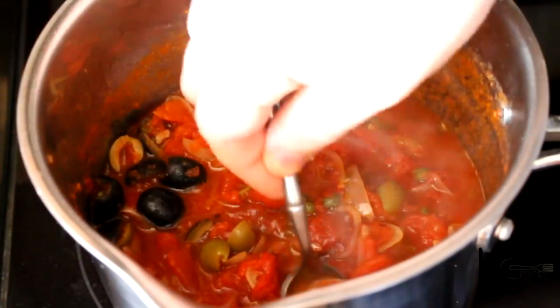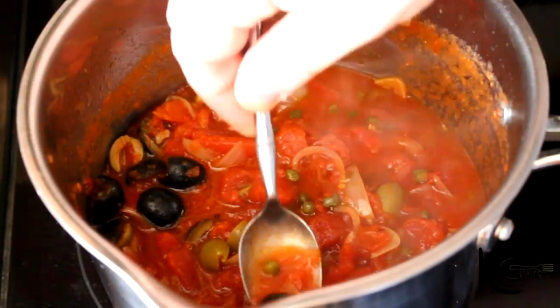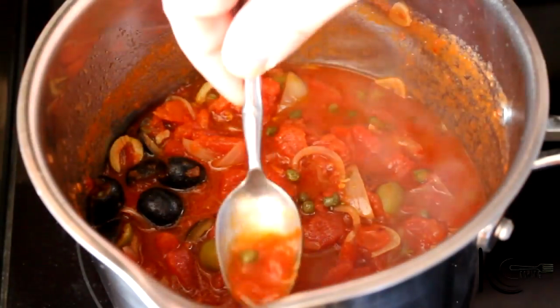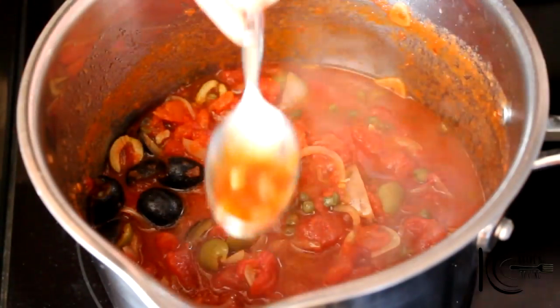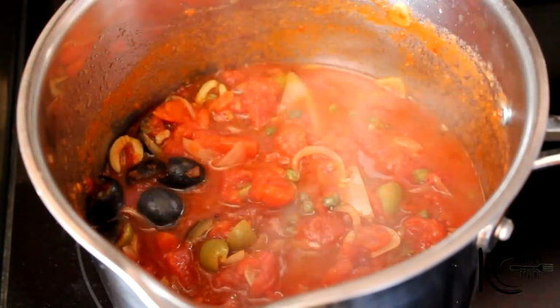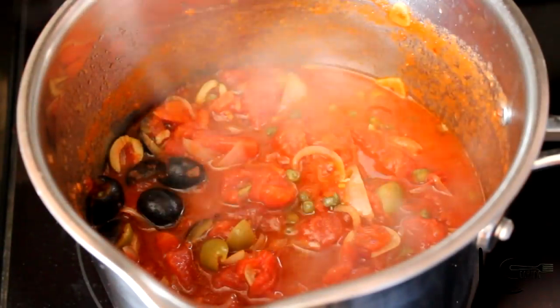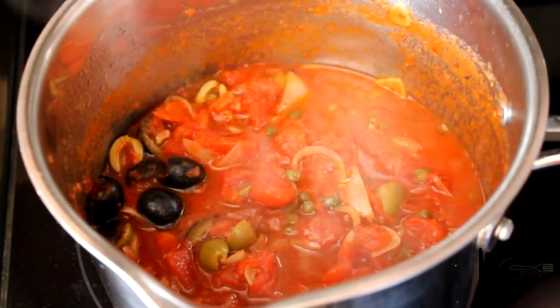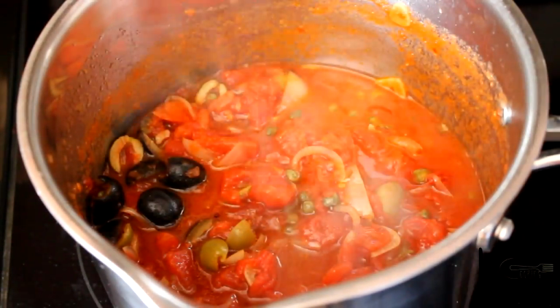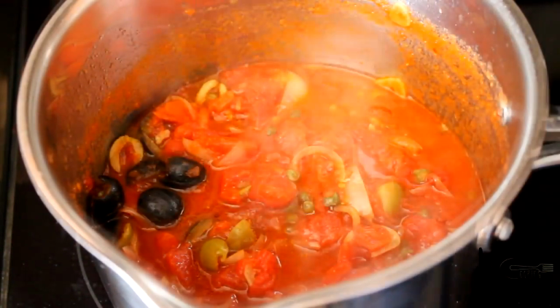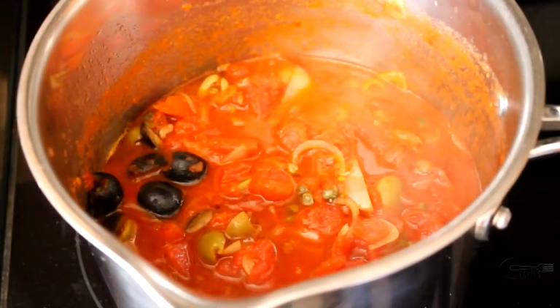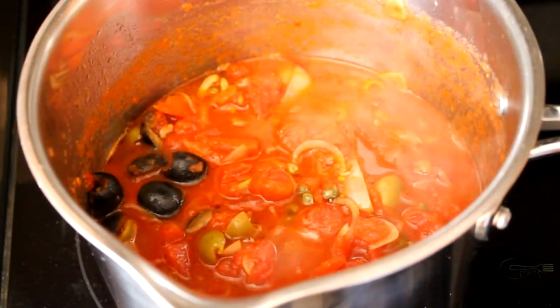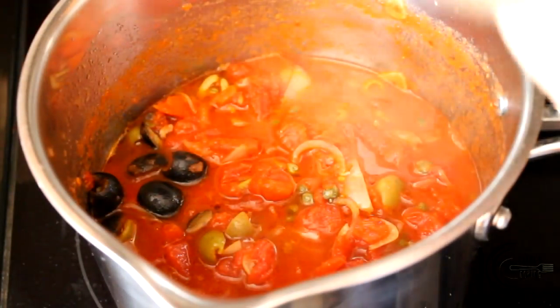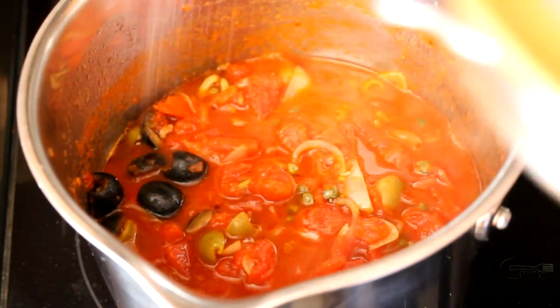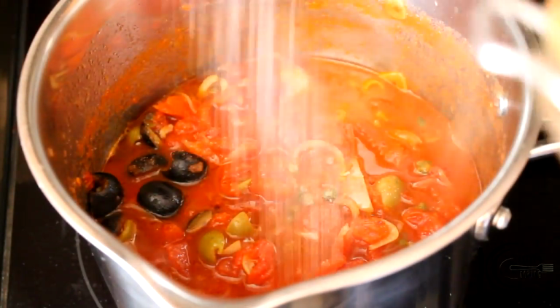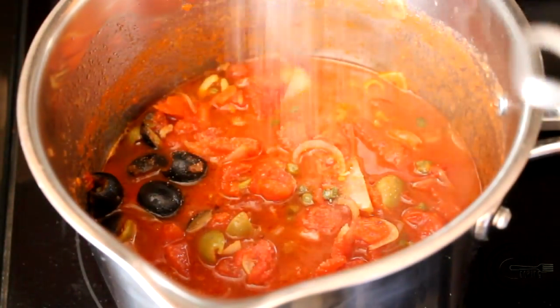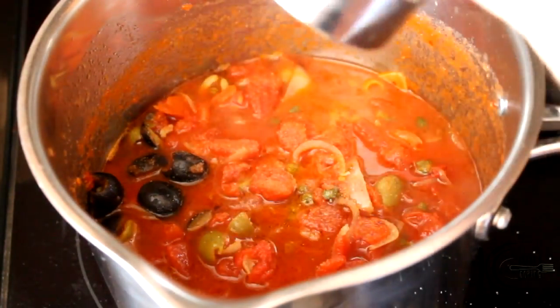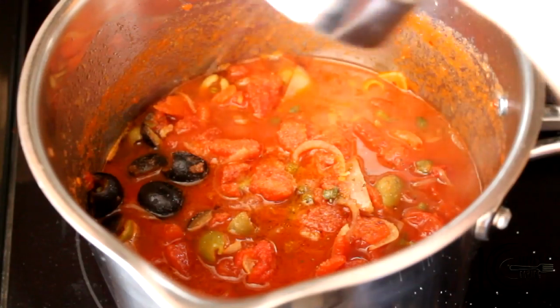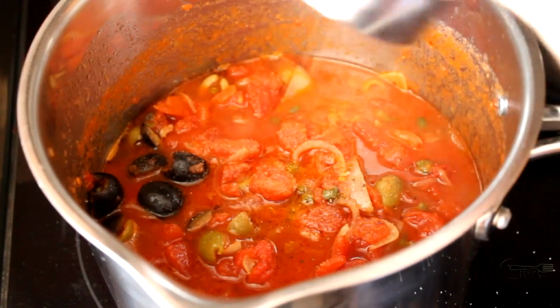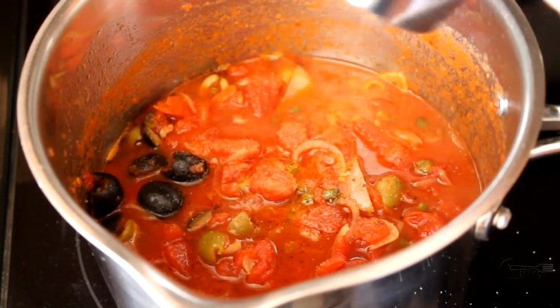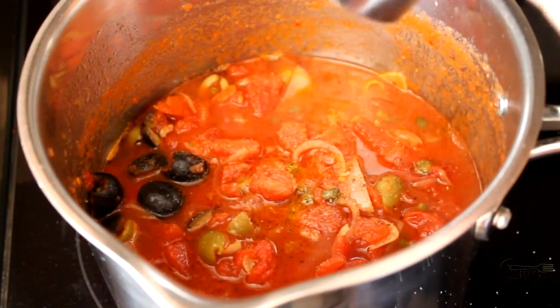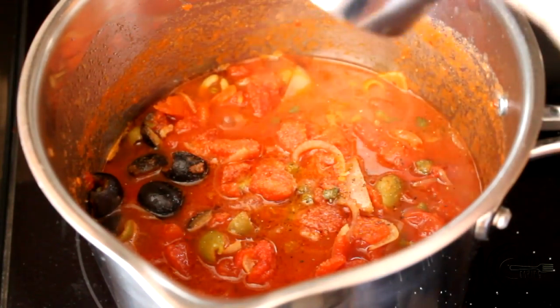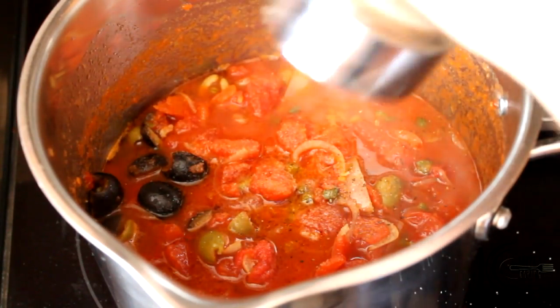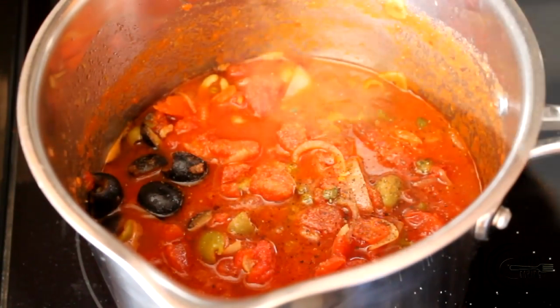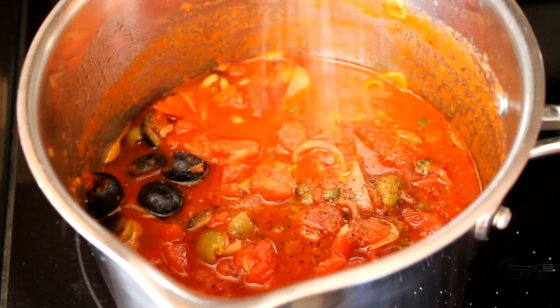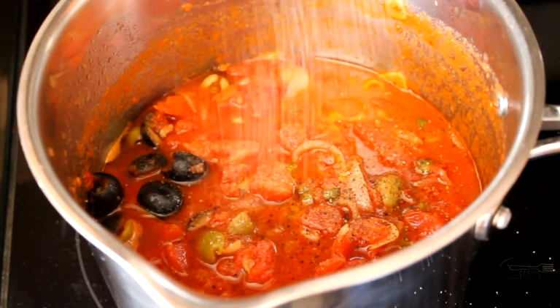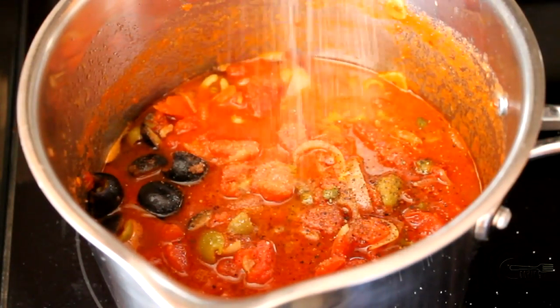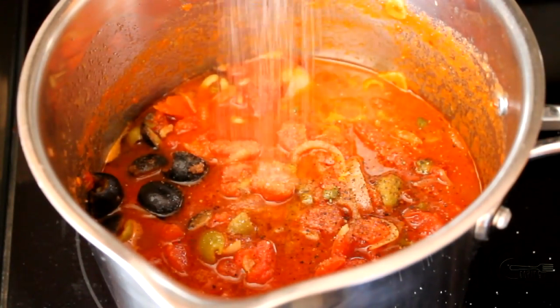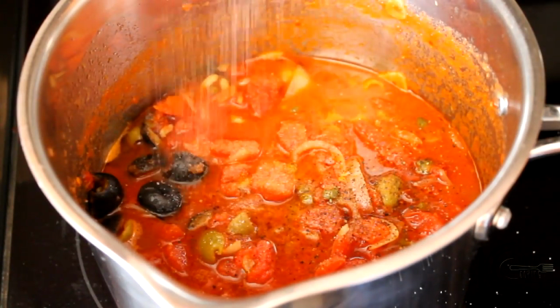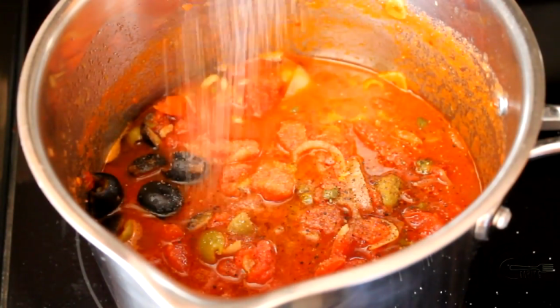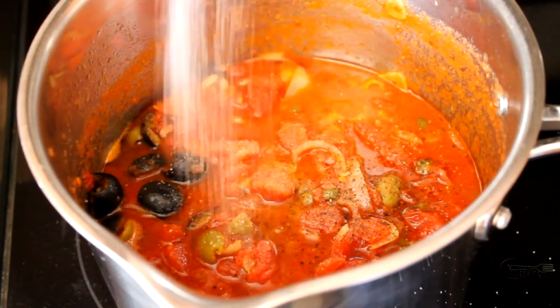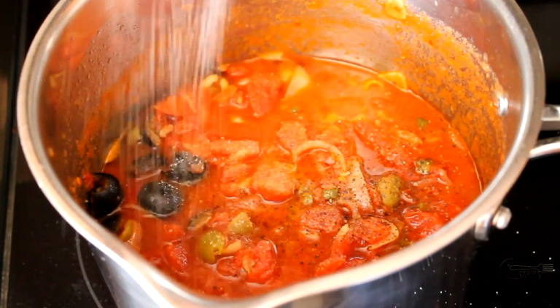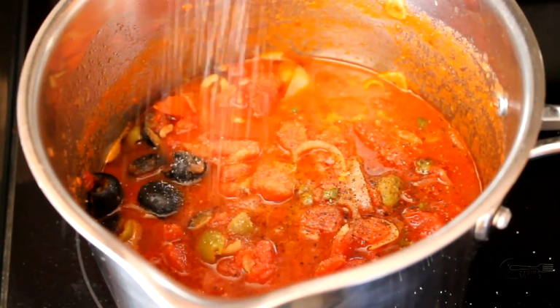So let's taste. Definitely need salt. Brown black pepper. Pinch of sugar — and tomatoes love sugar.